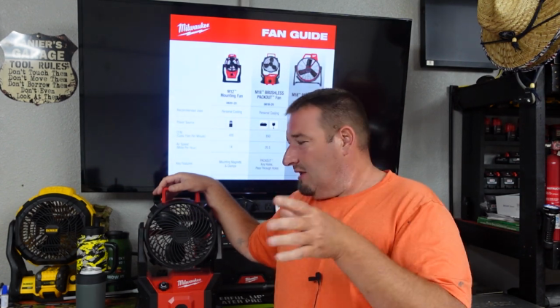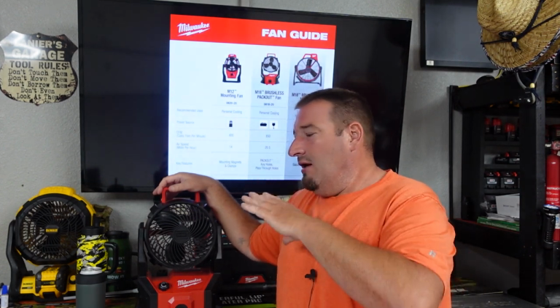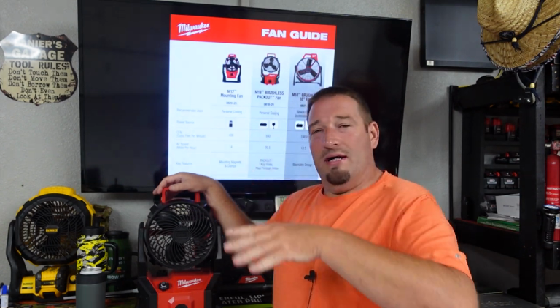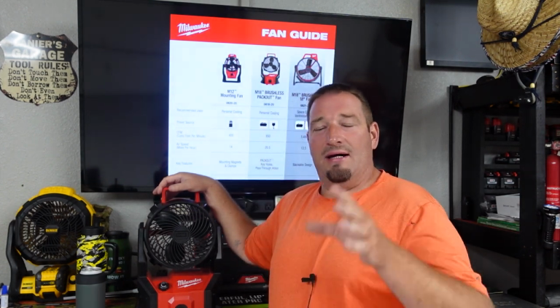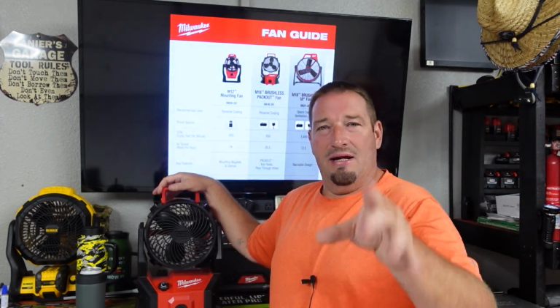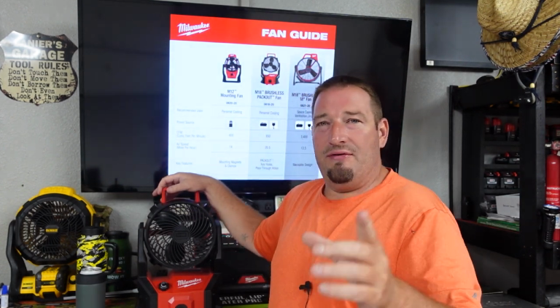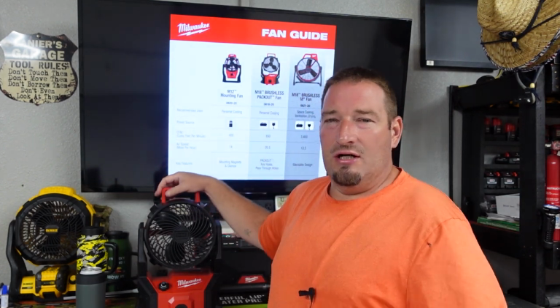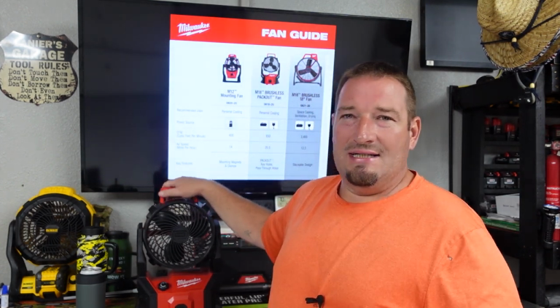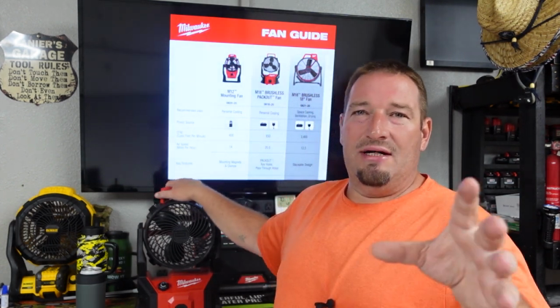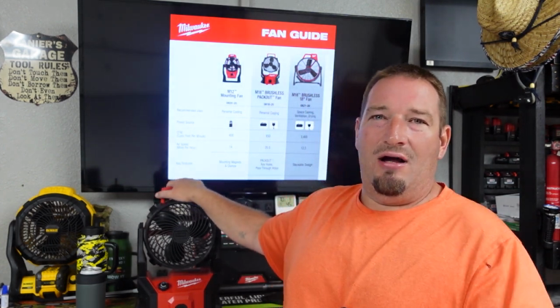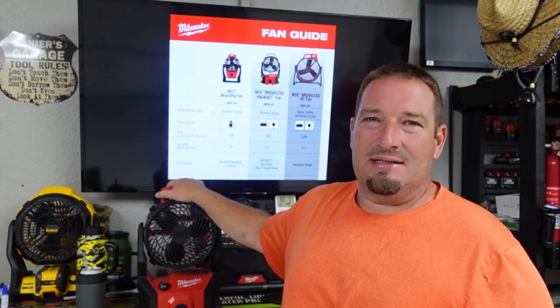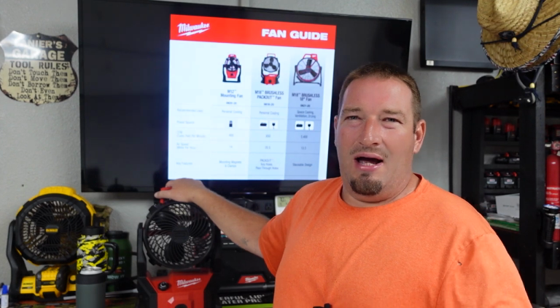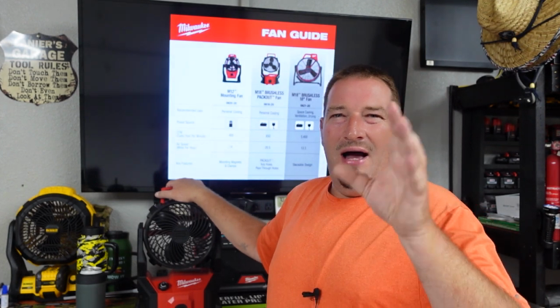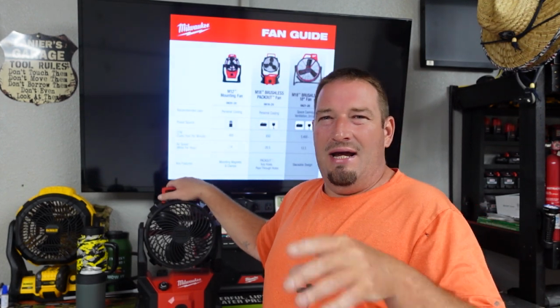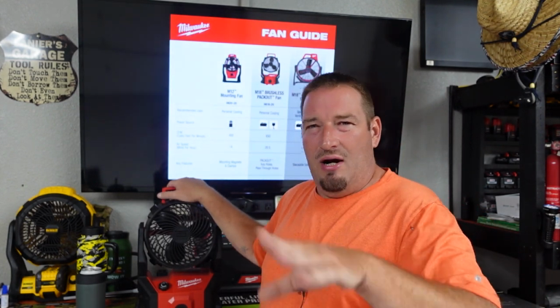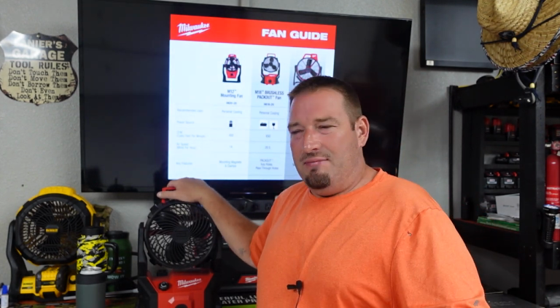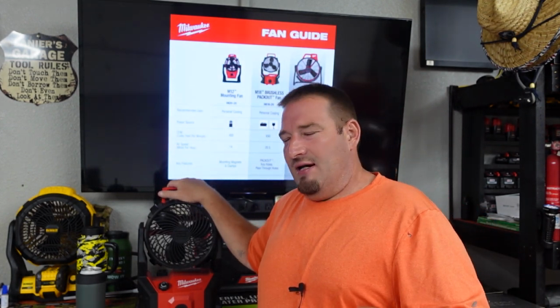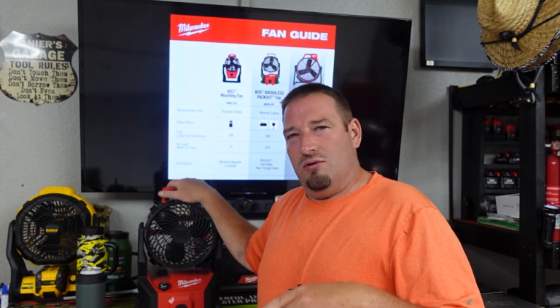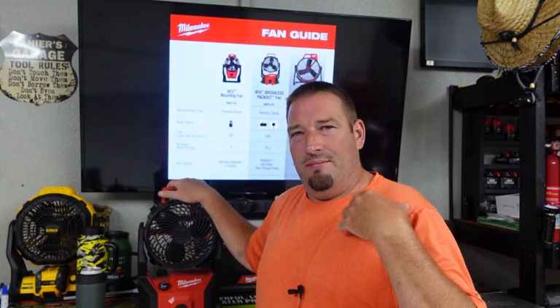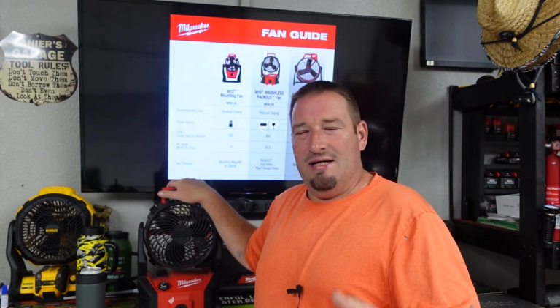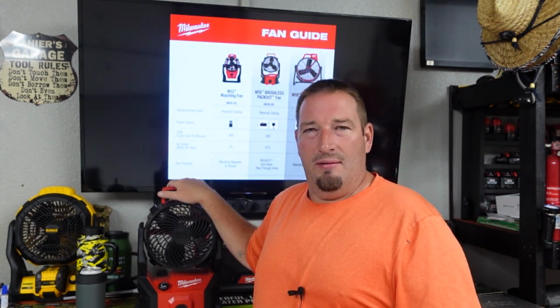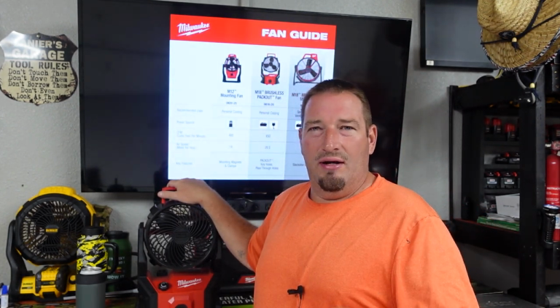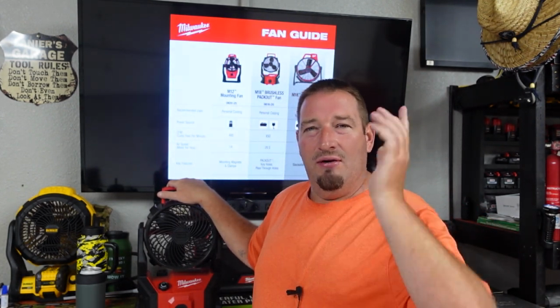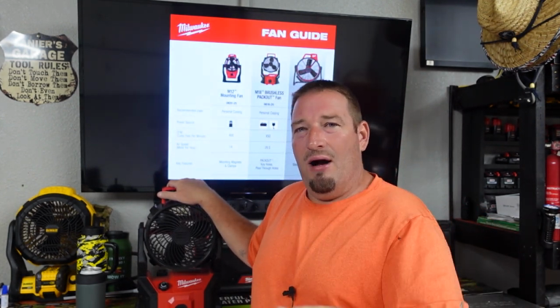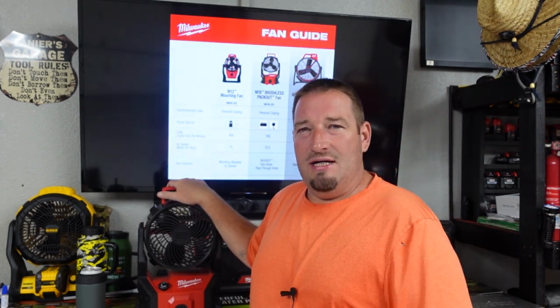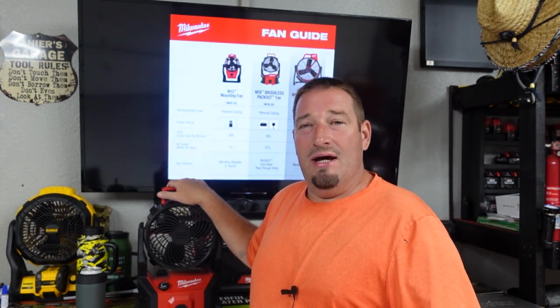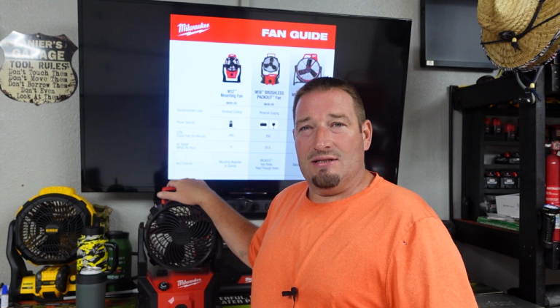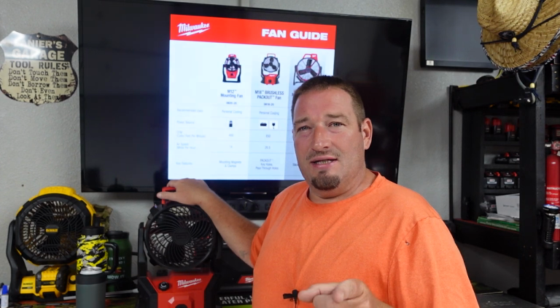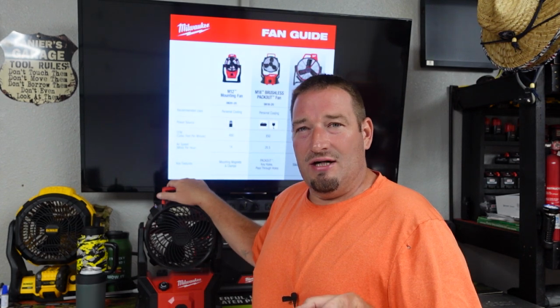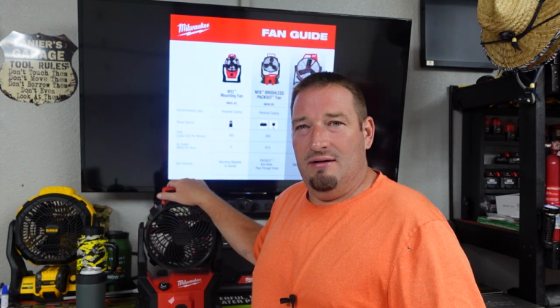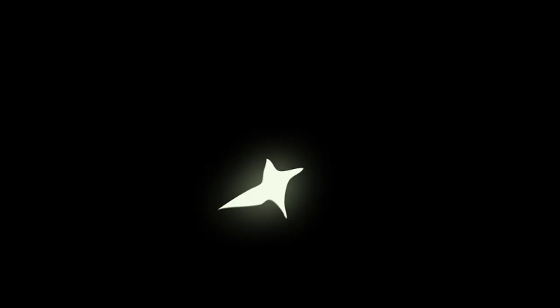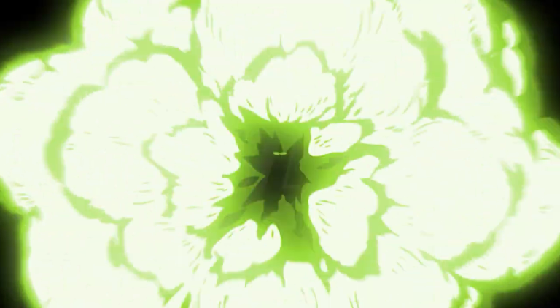I've got plenty of ways to do it, so we'll get it taken care of. Thanks for watching guys — don't forget to like, comment, subscribe. I'm Danny trying to keep these videos short and sweet, but I can't shut up long enough. So I will see you in the next one. Thanks for watching. Let's go.